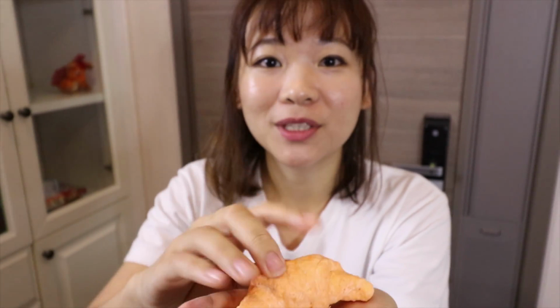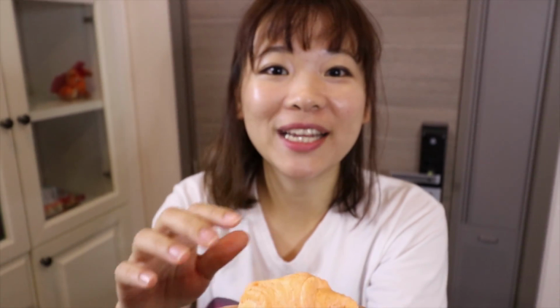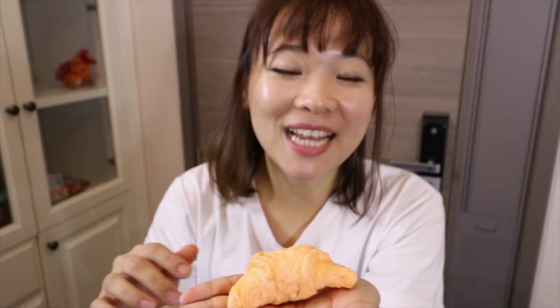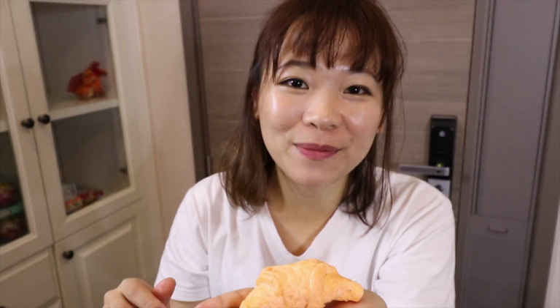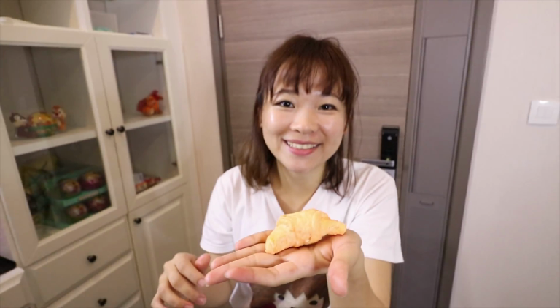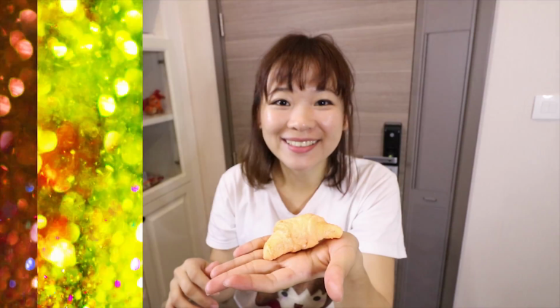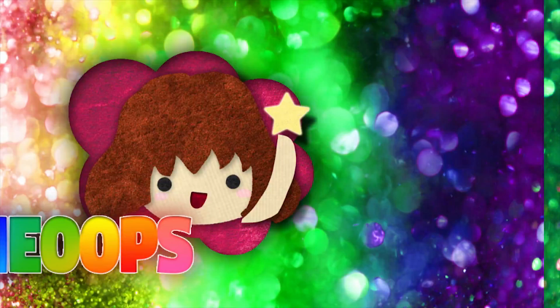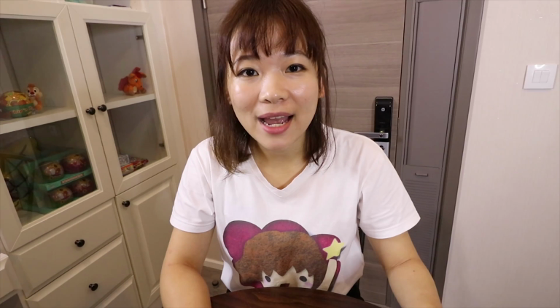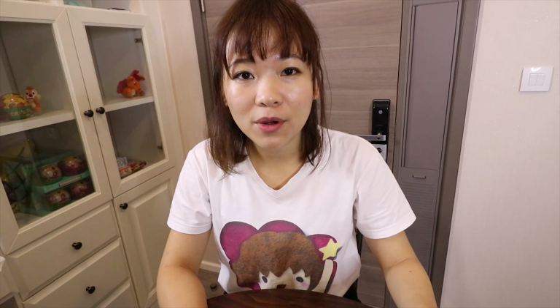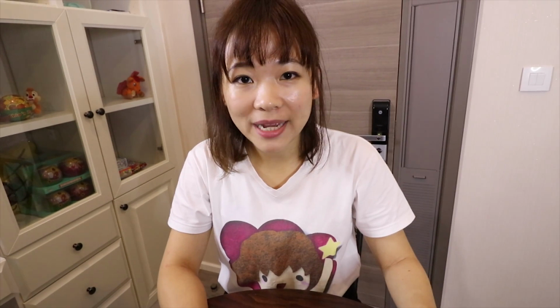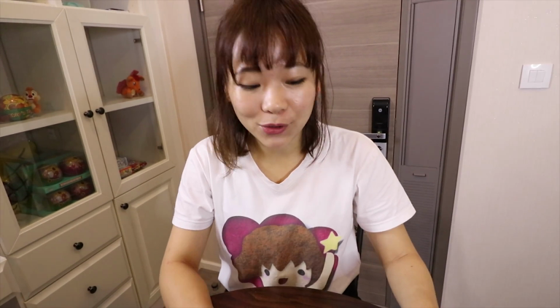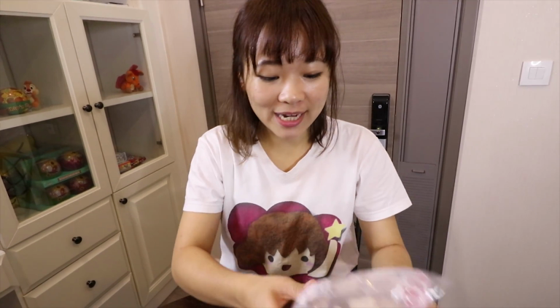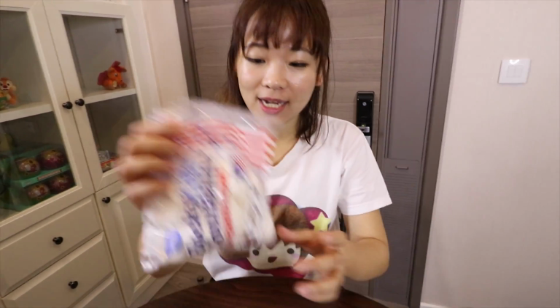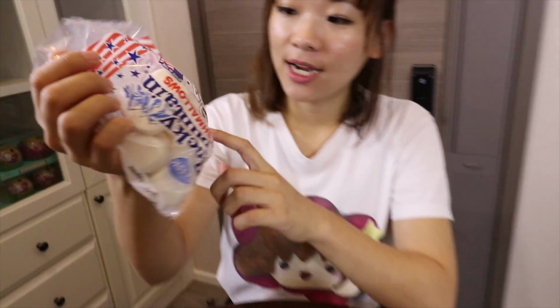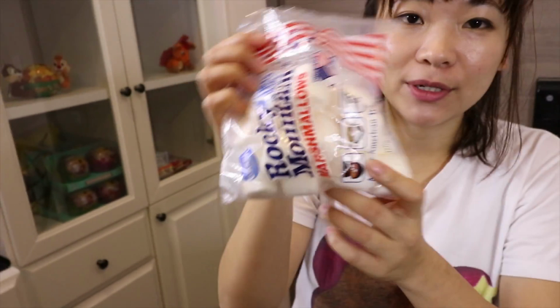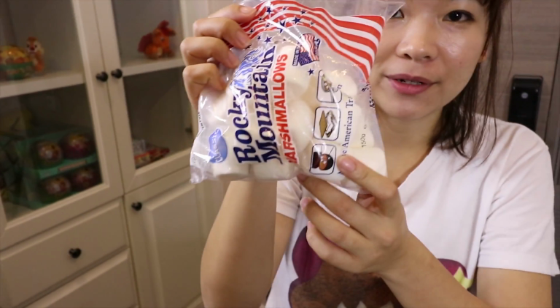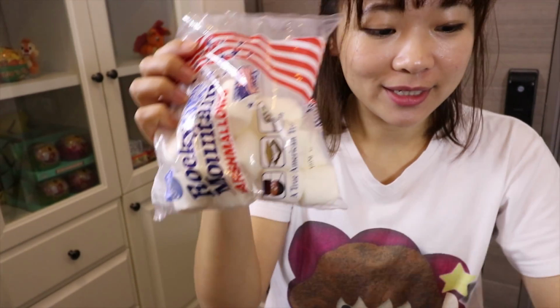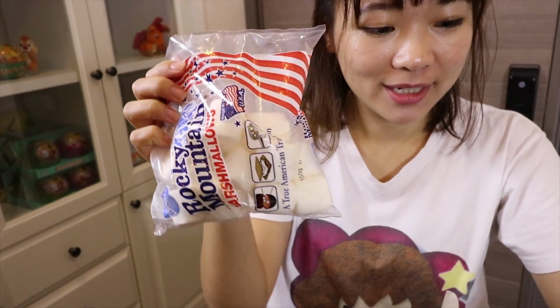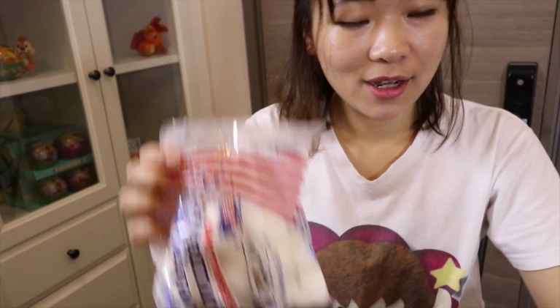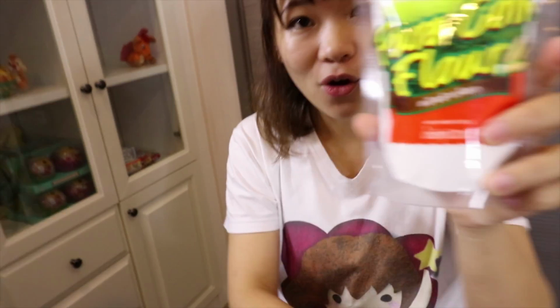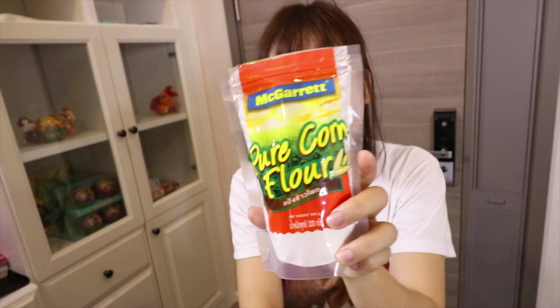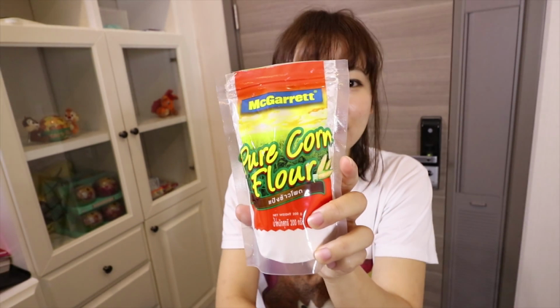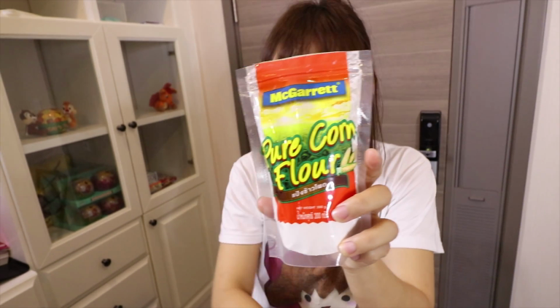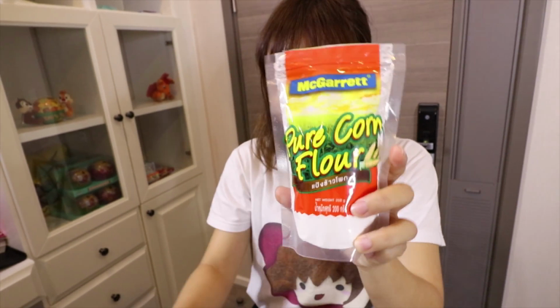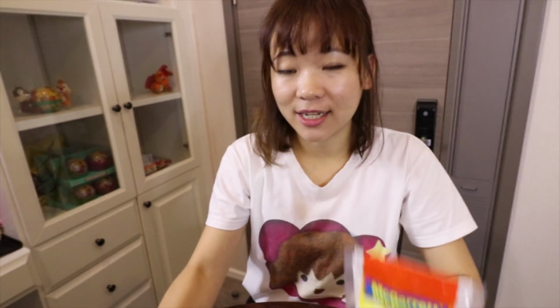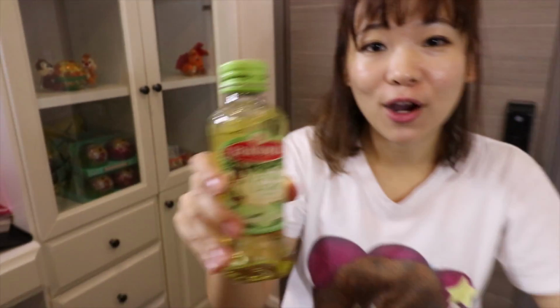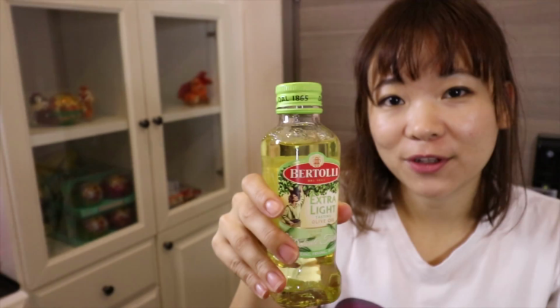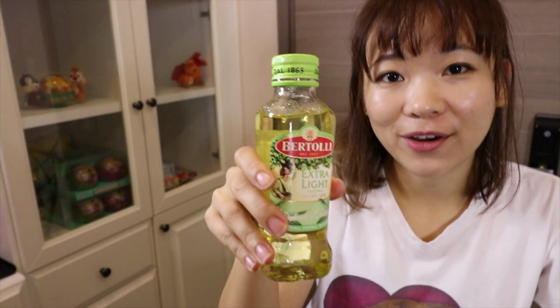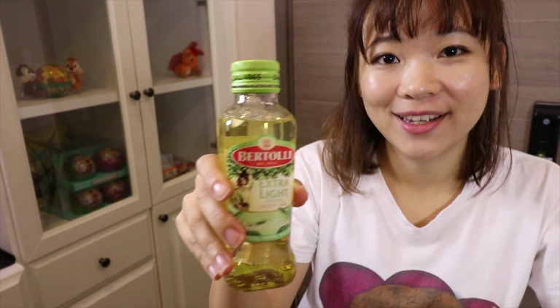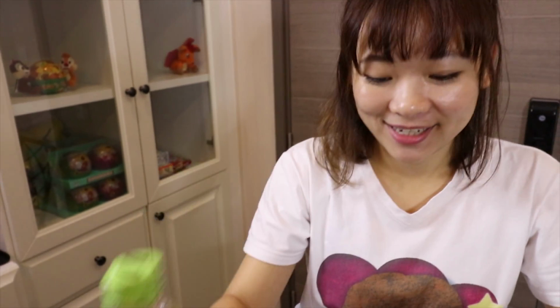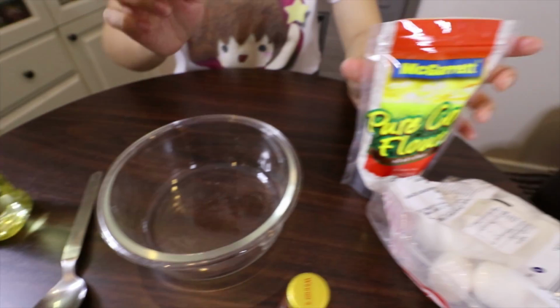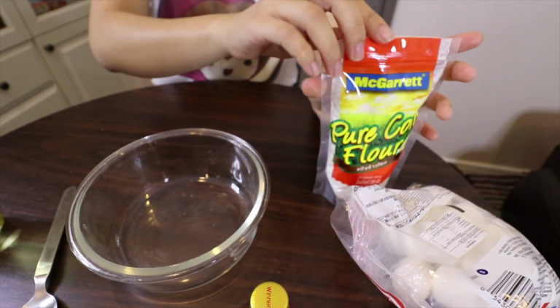So let's see how to make it. To make edible playdoh, you will need 2 marshmallows, cornstarch, and olive oil. Let's do it.